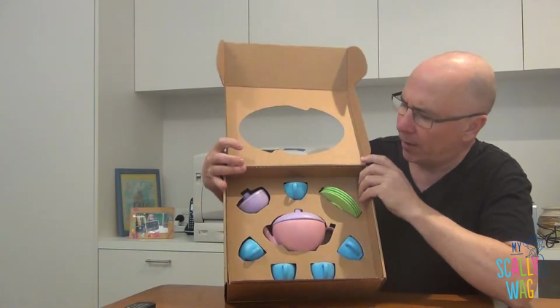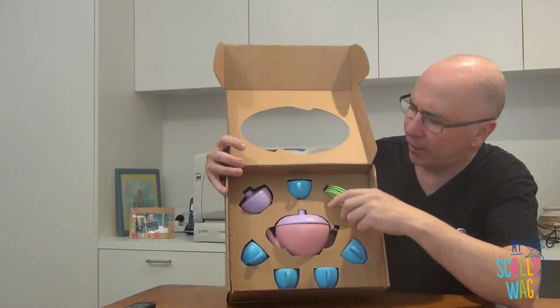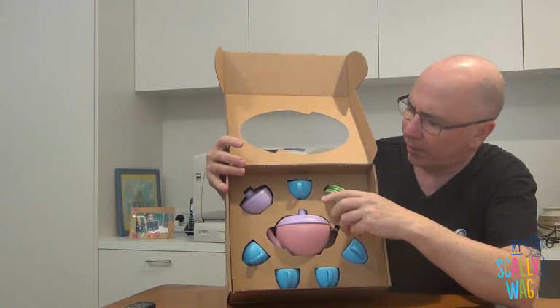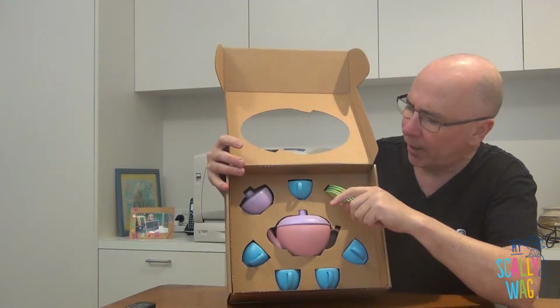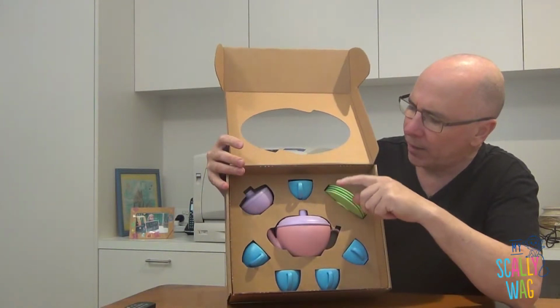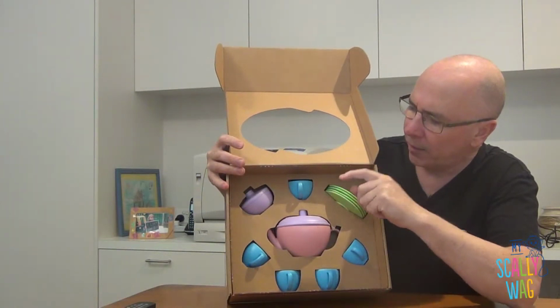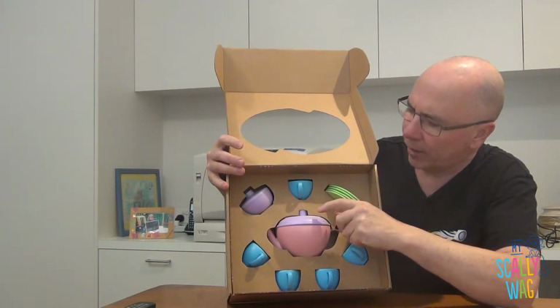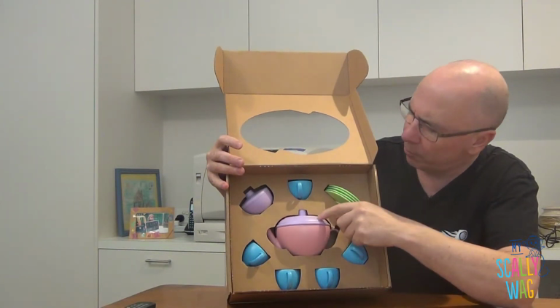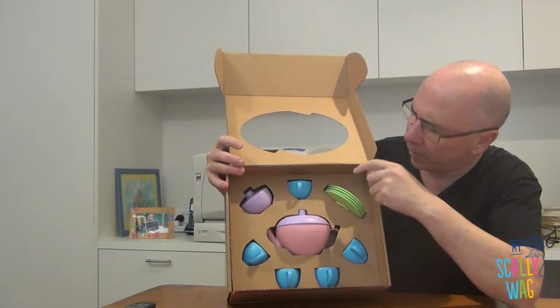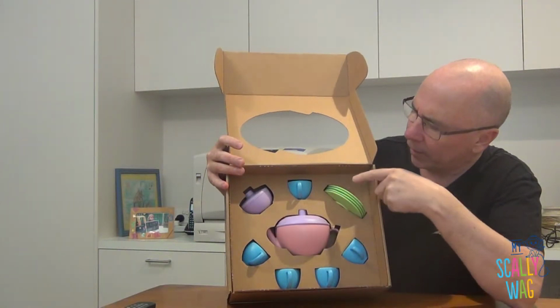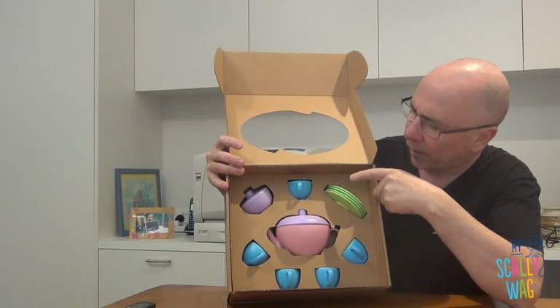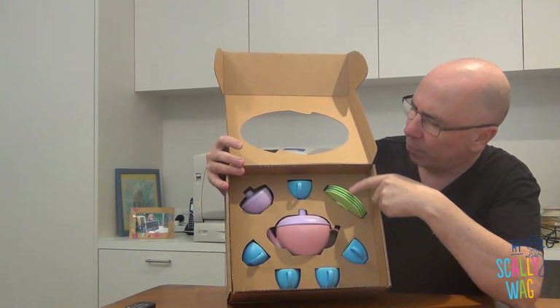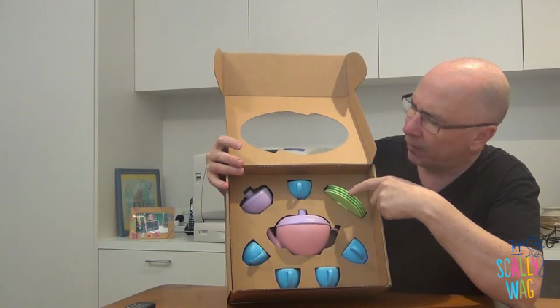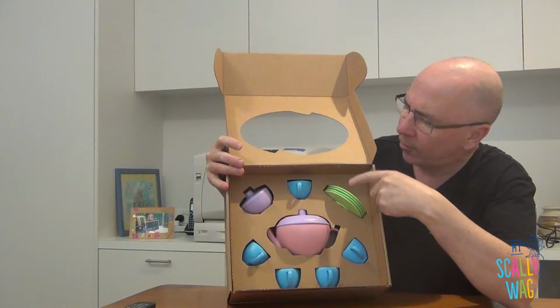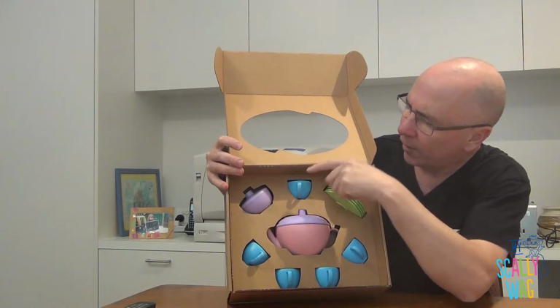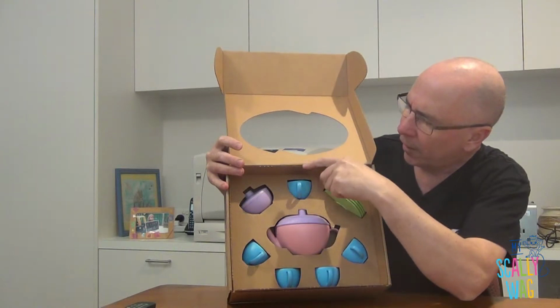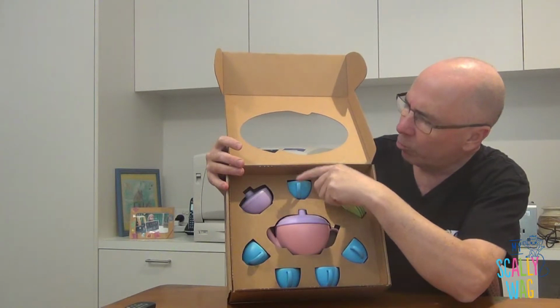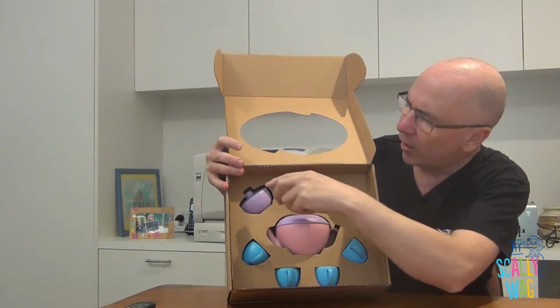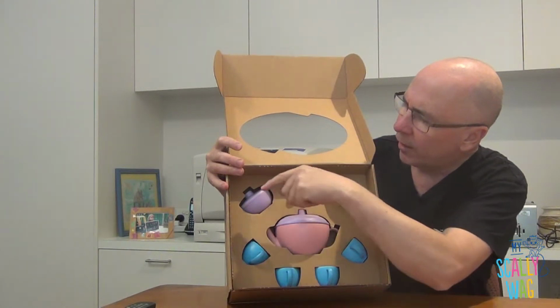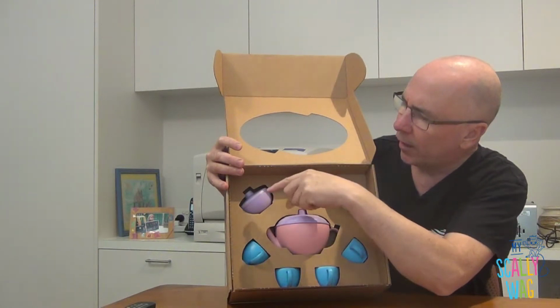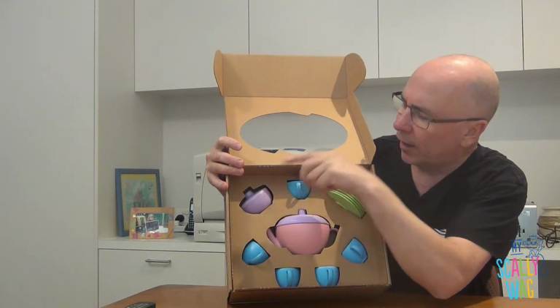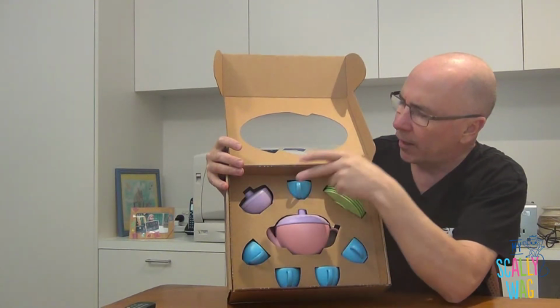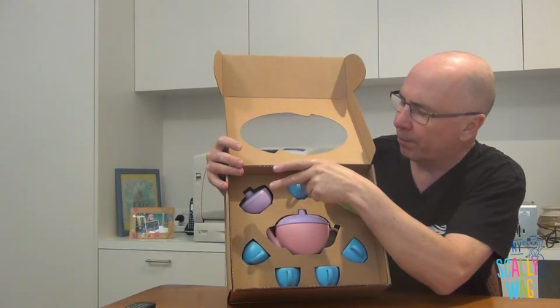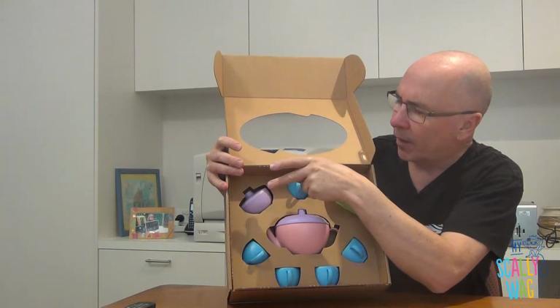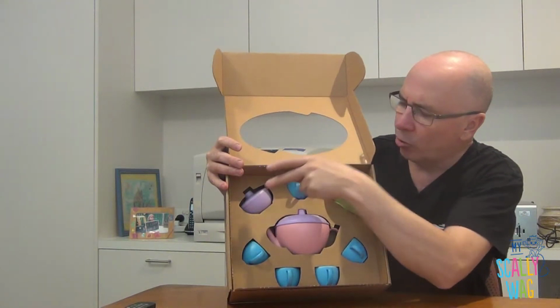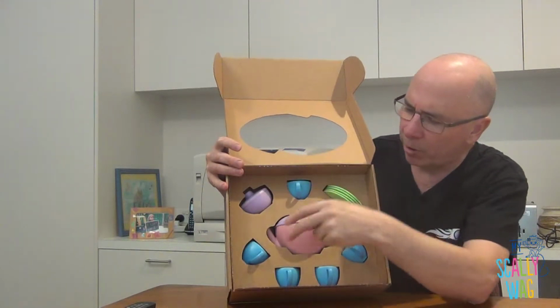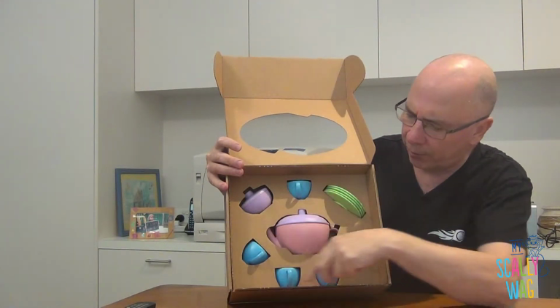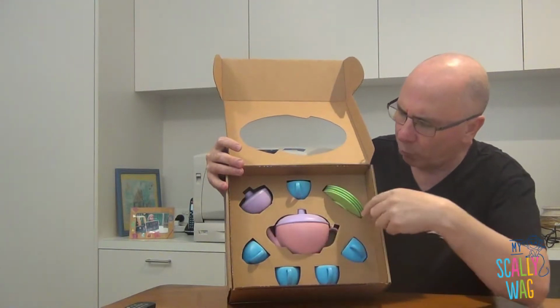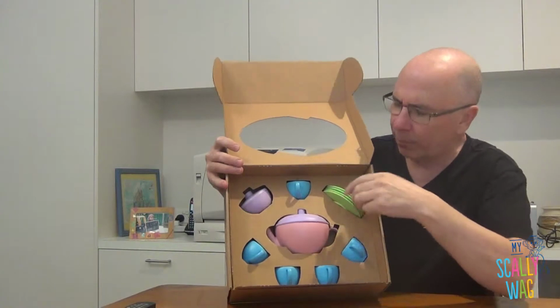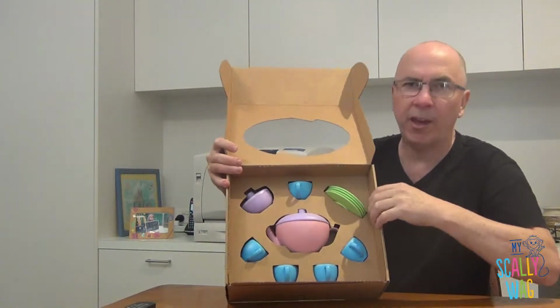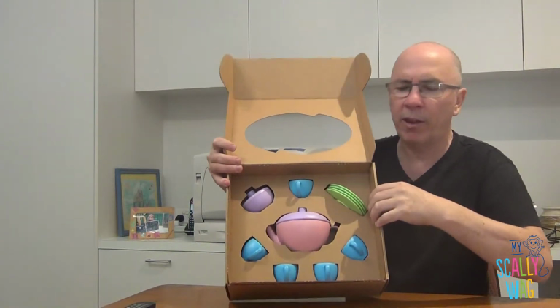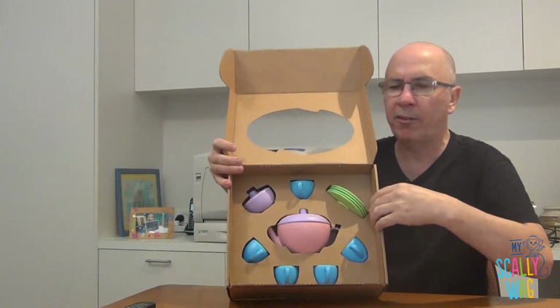It has a teapot, plates, a milk jug, a sugar bowl, and four cups as well as teaspoons.